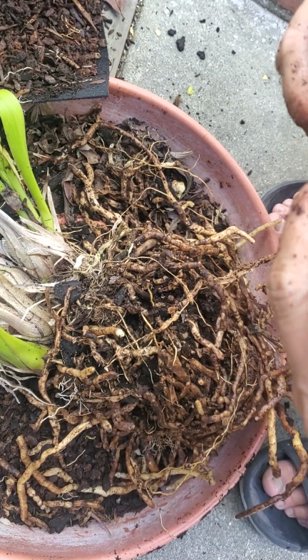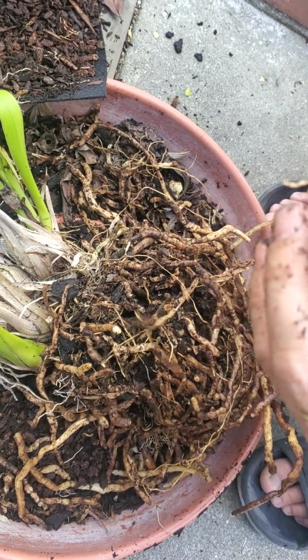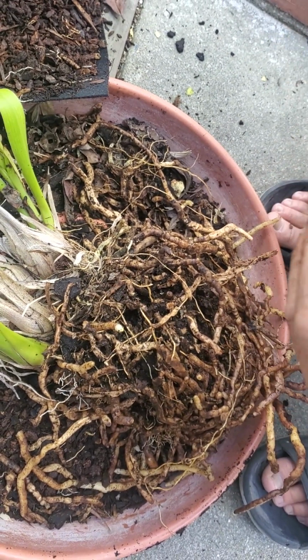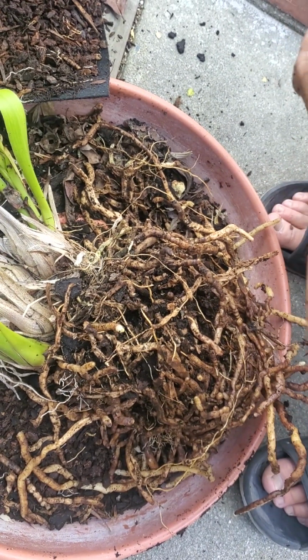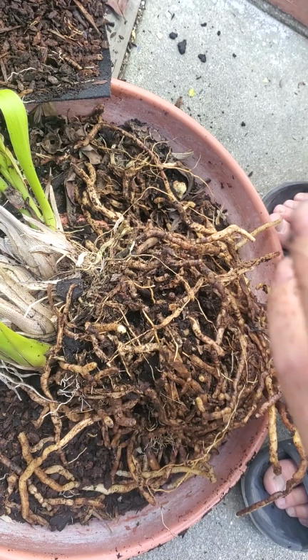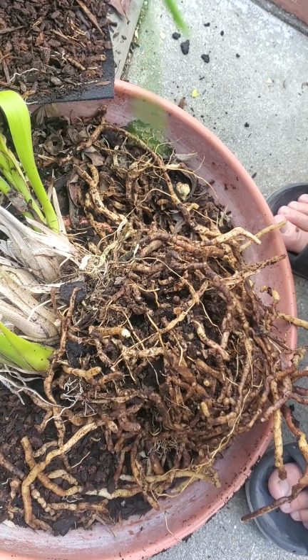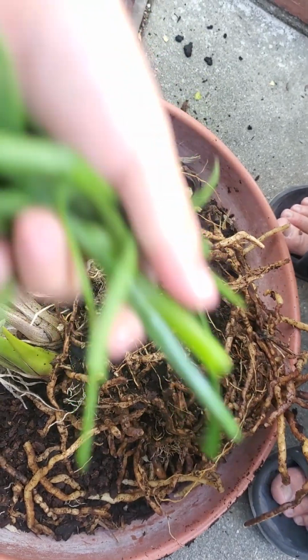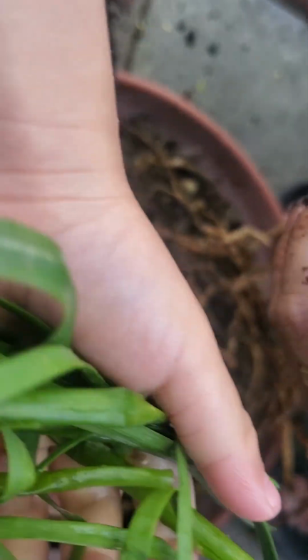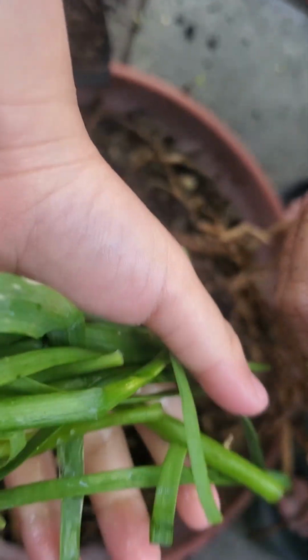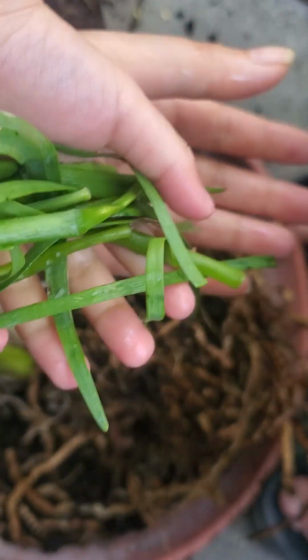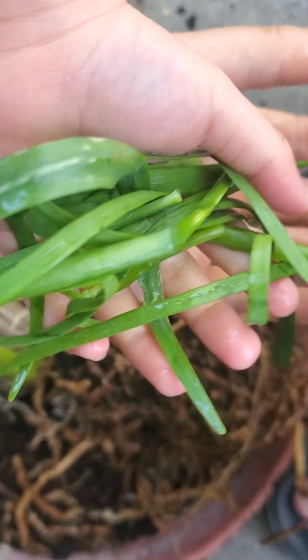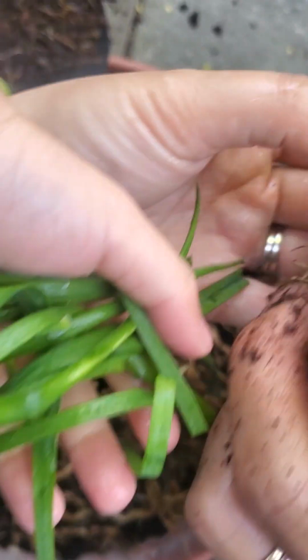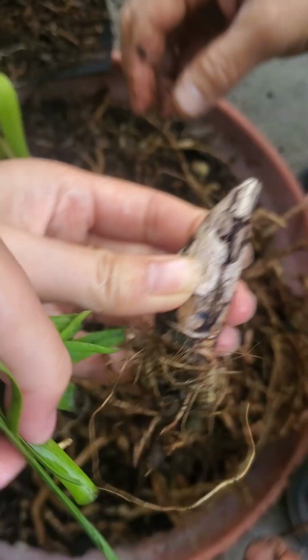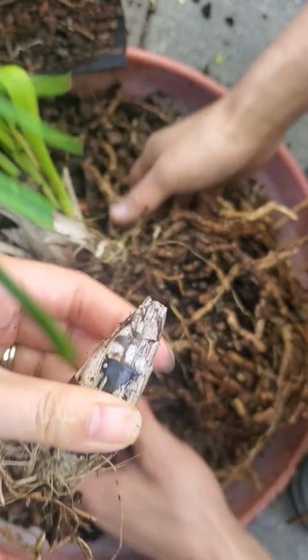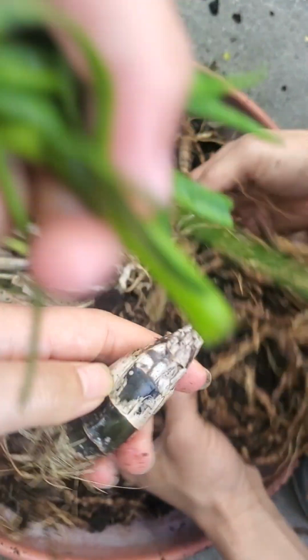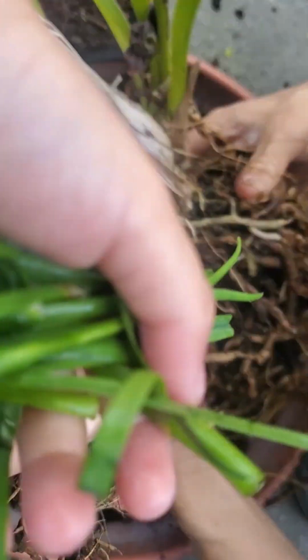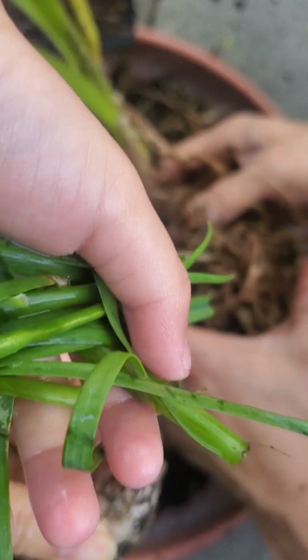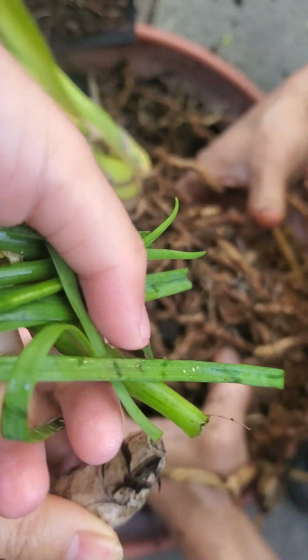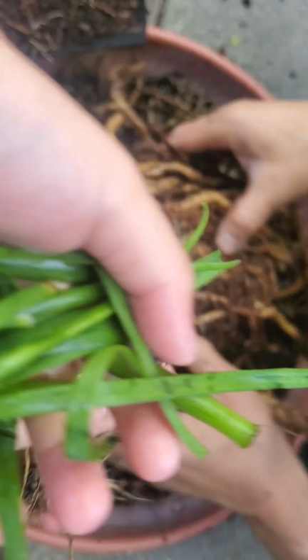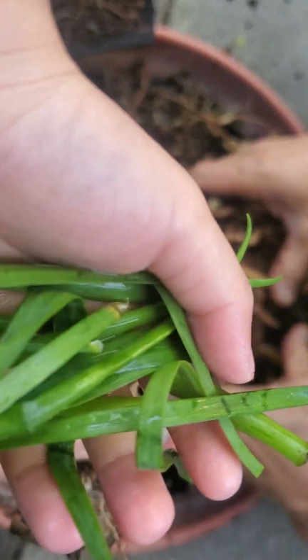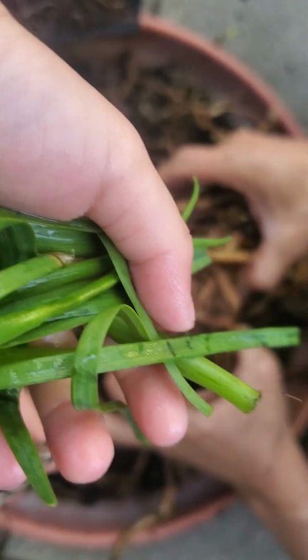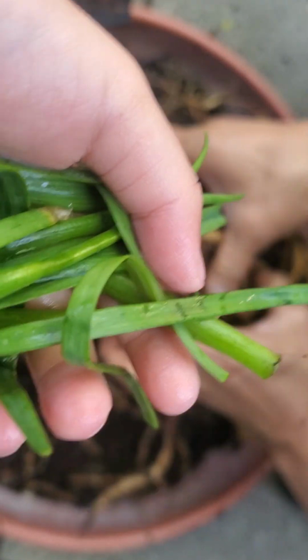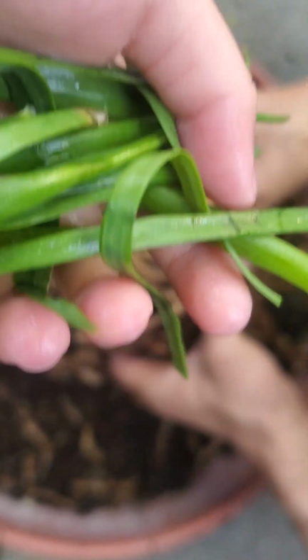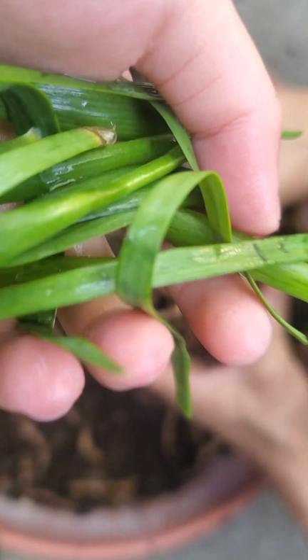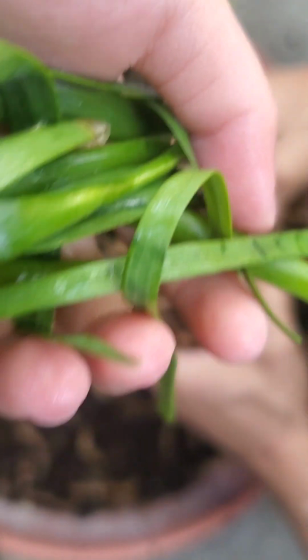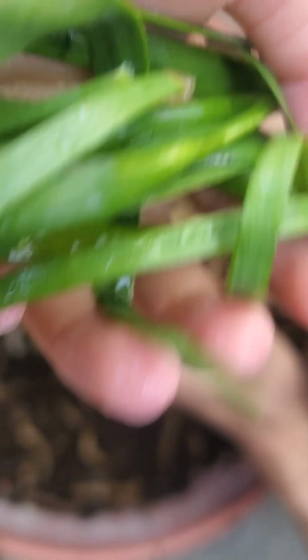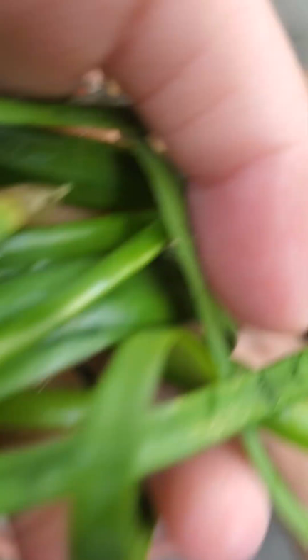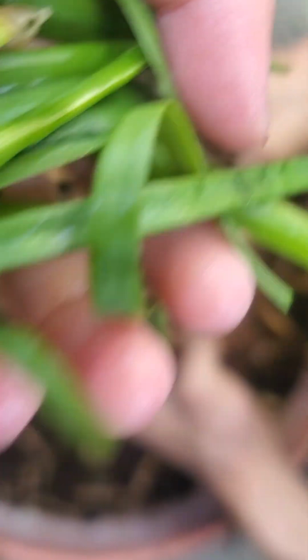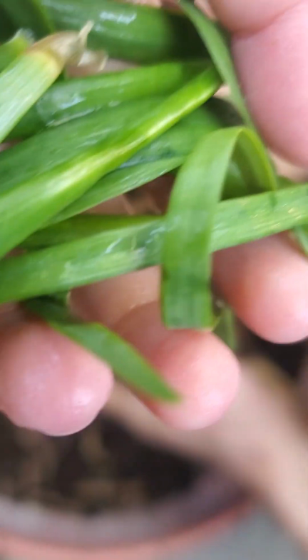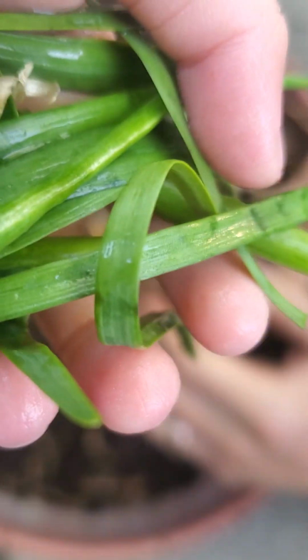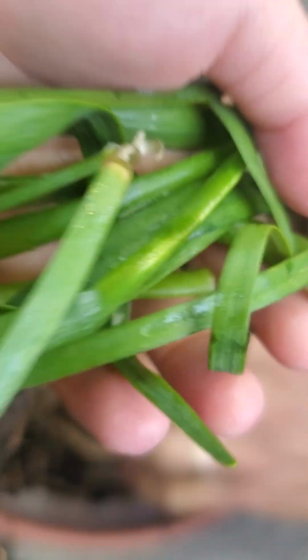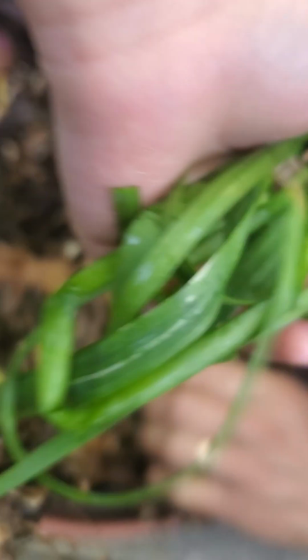What is Daddy doing? This one might be dead. I don't know if it's got anything alive. It doesn't look like it has life.